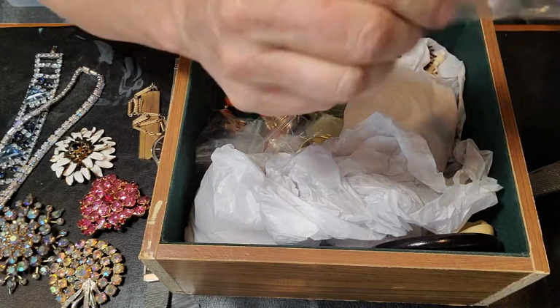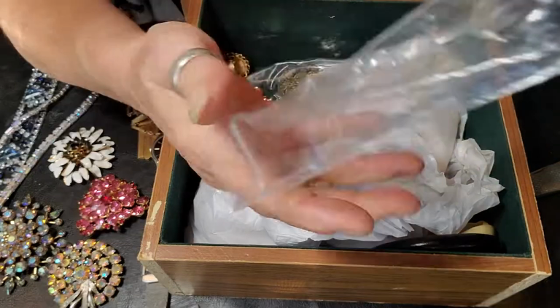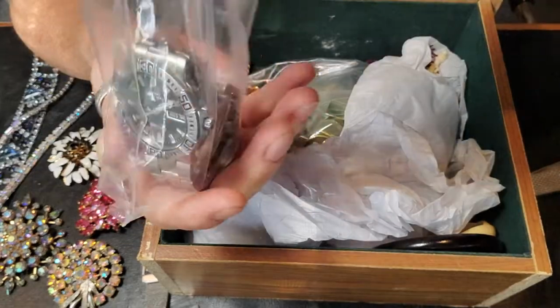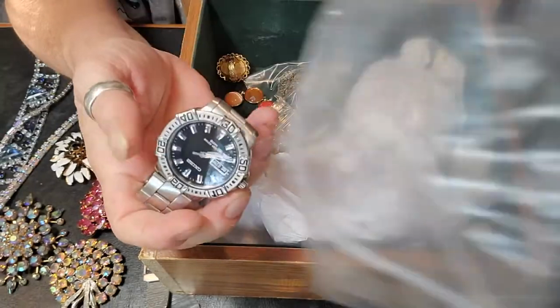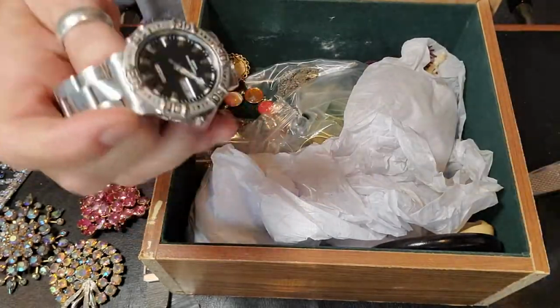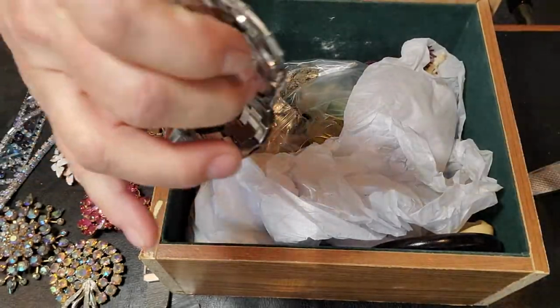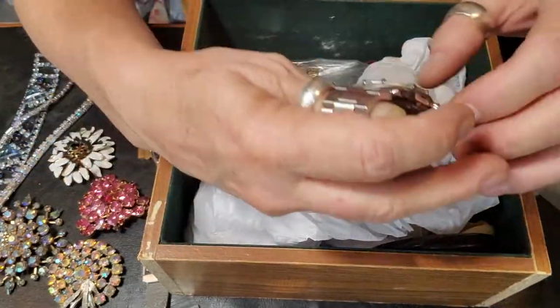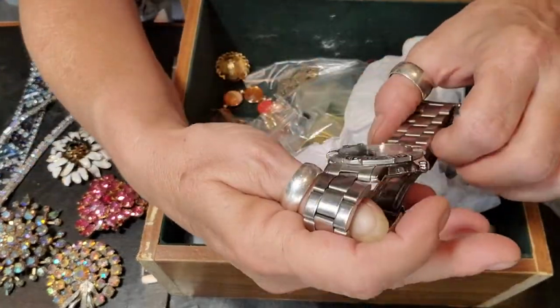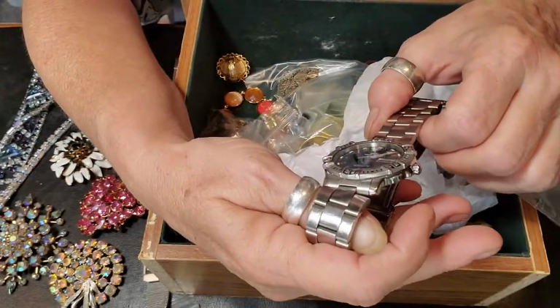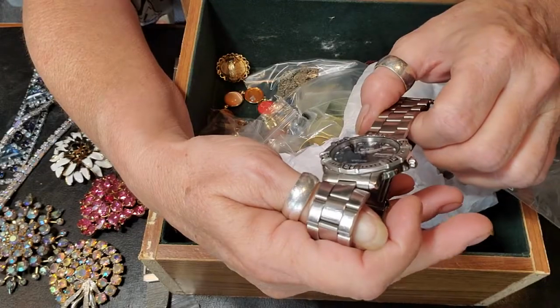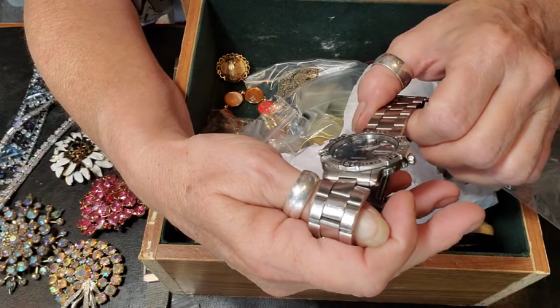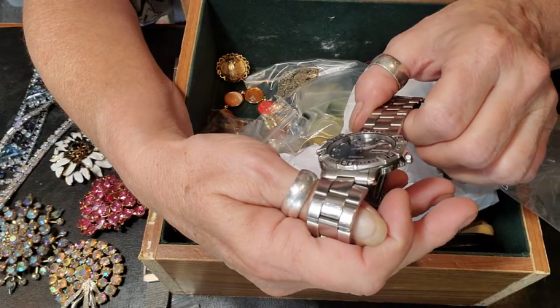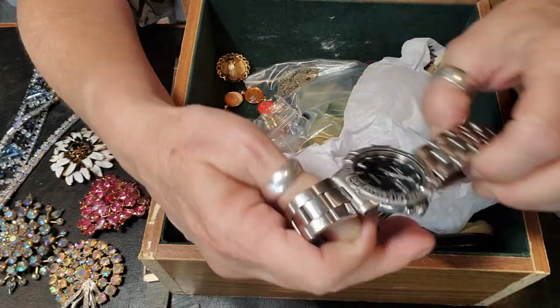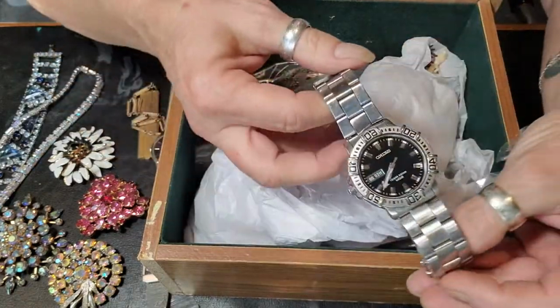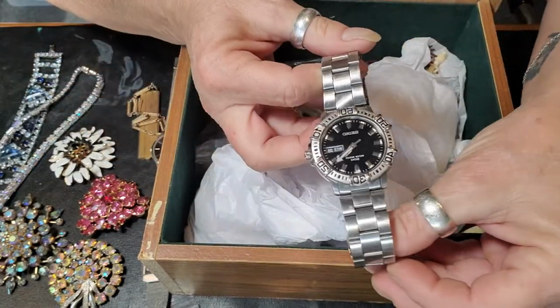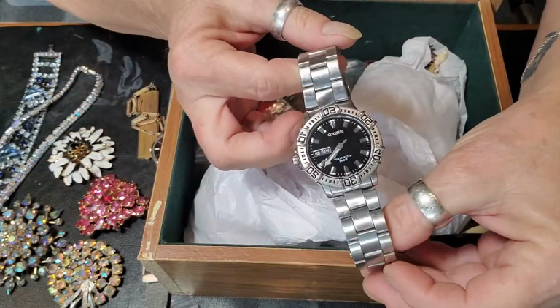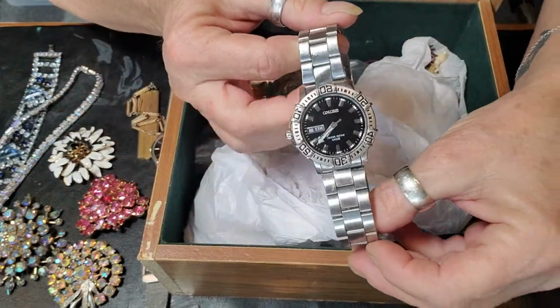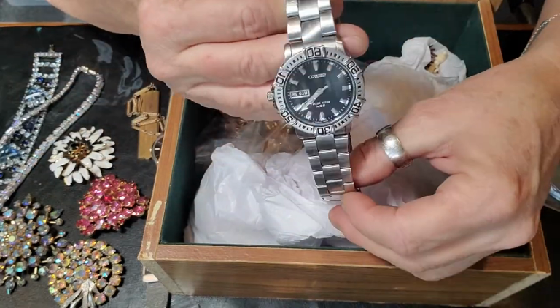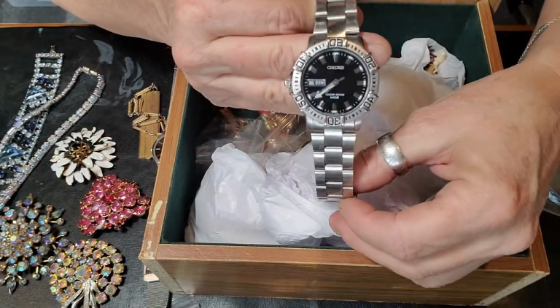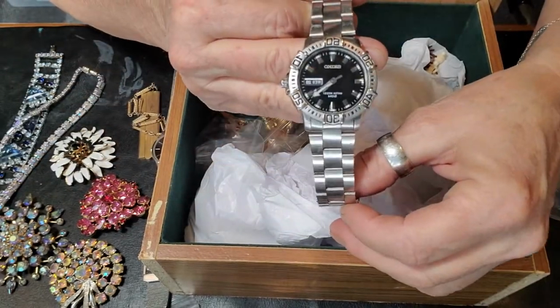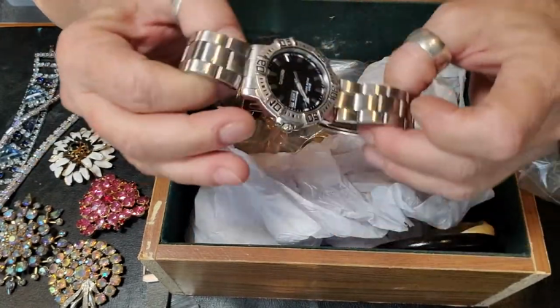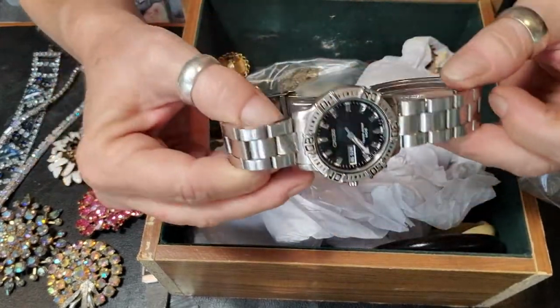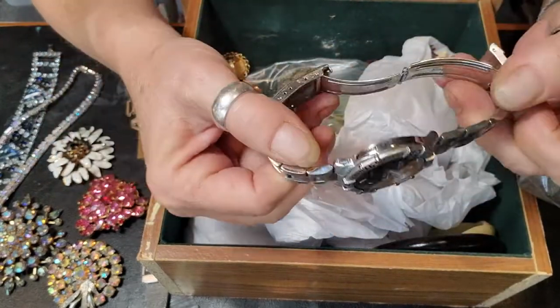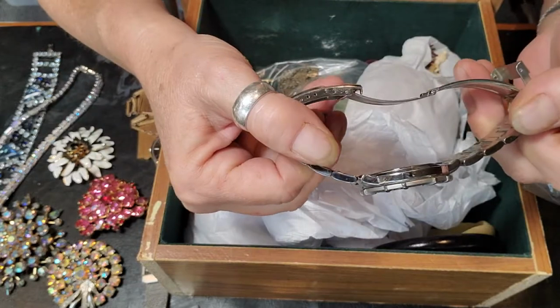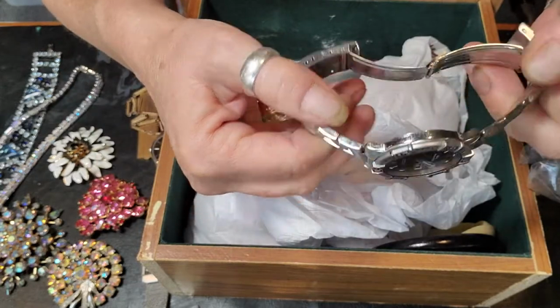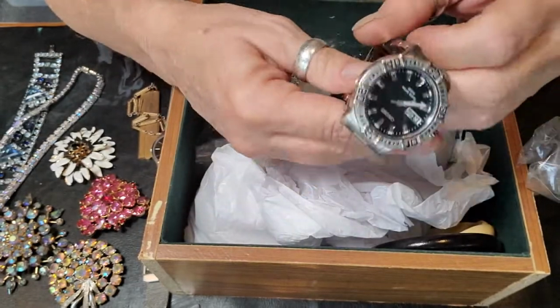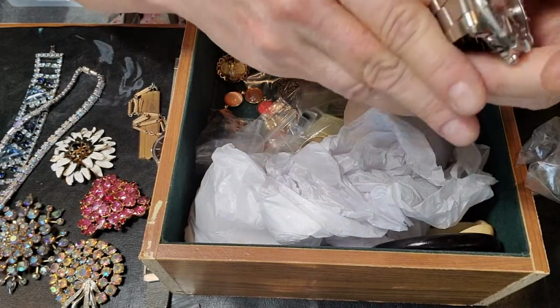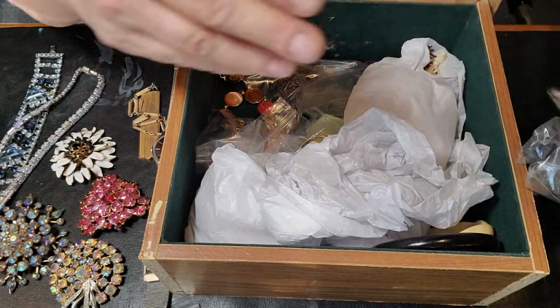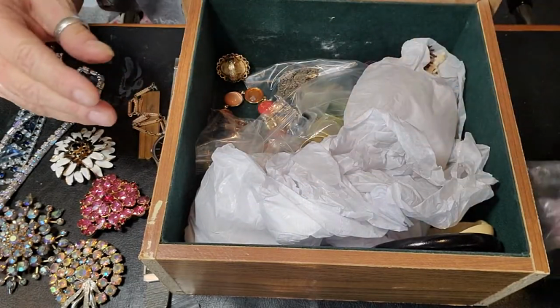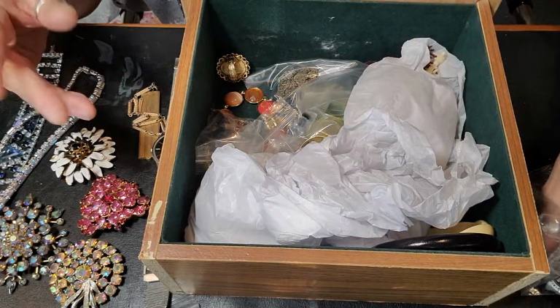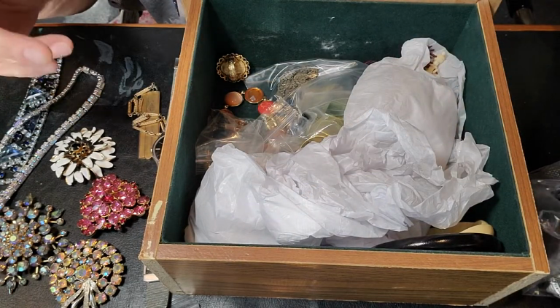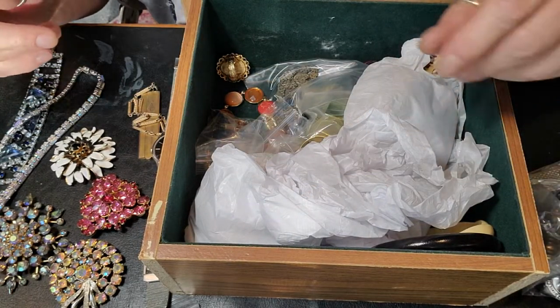I didn't realize I had these watches in here. That's a Seiko — it's in there, it is what it is.